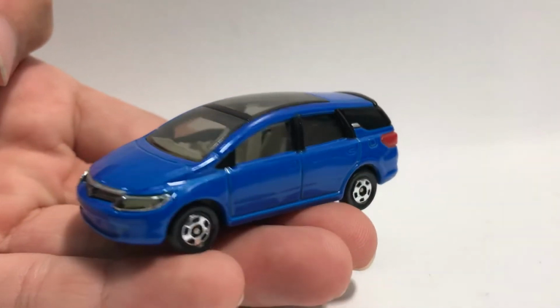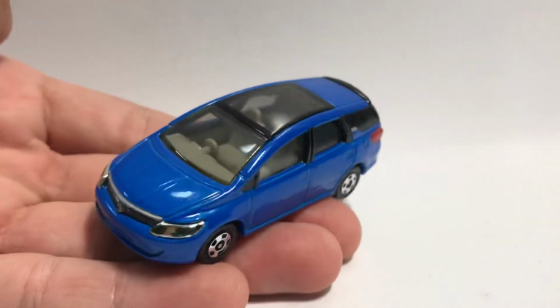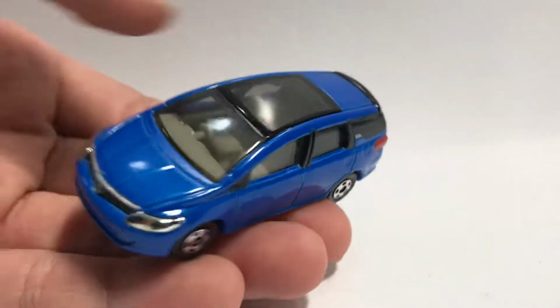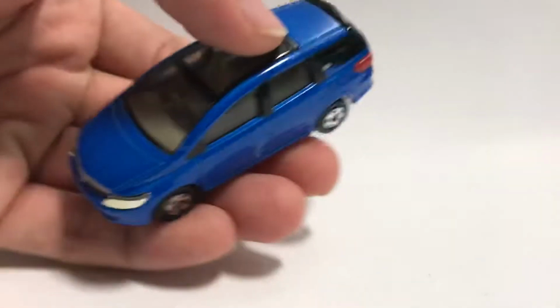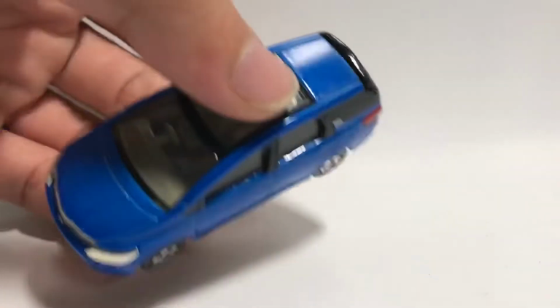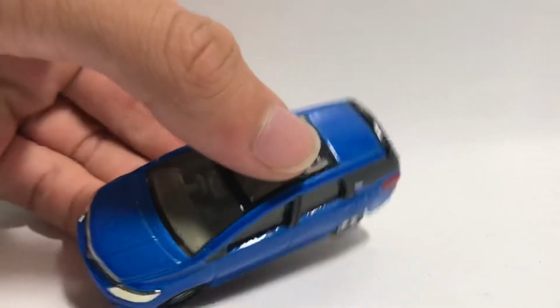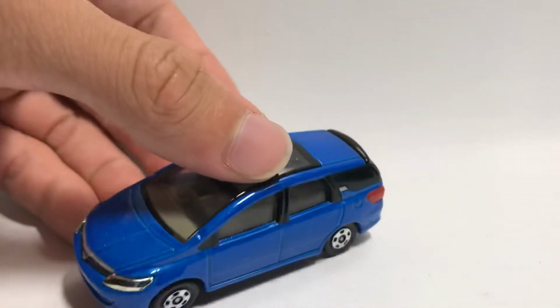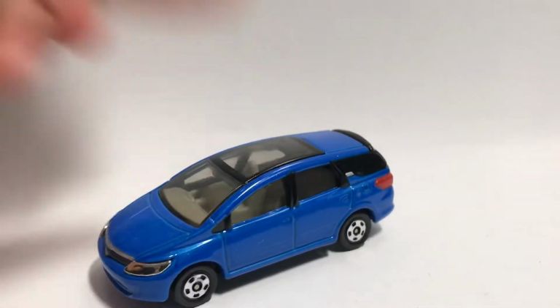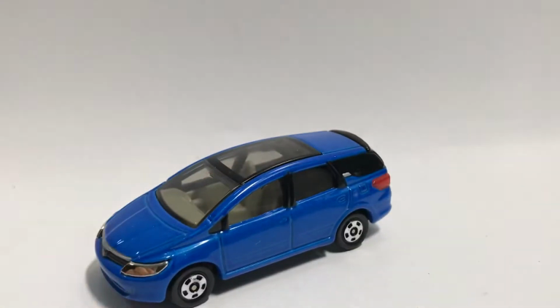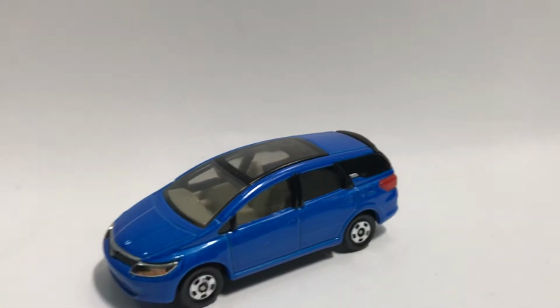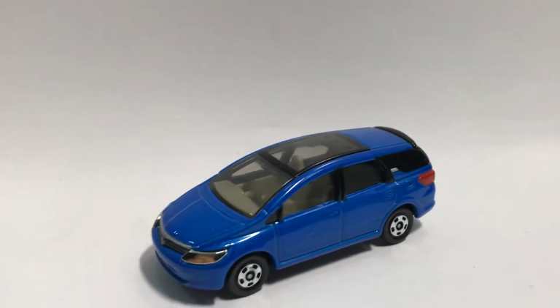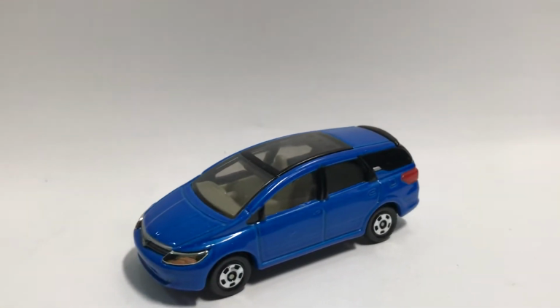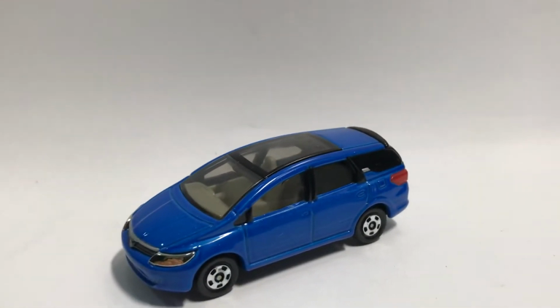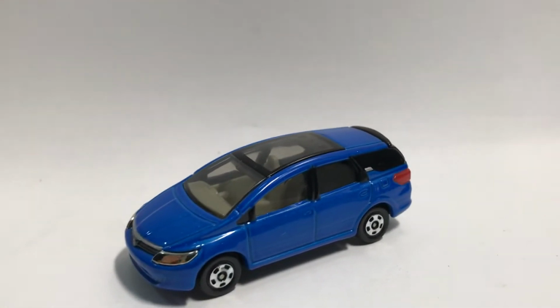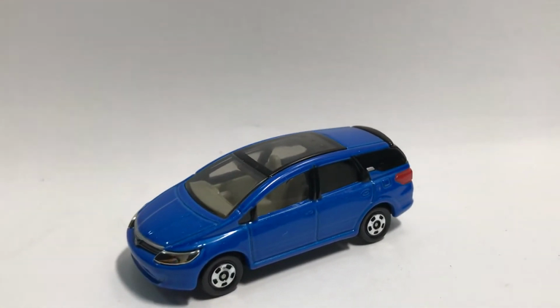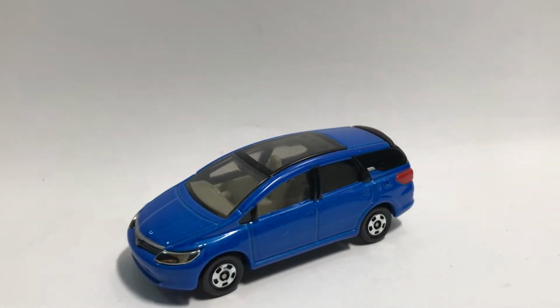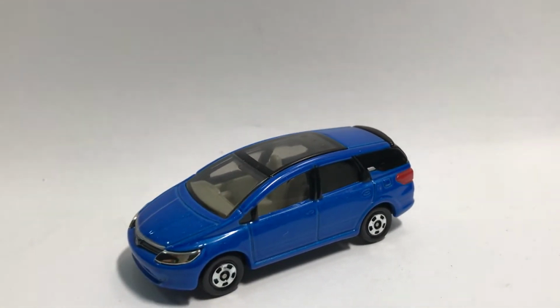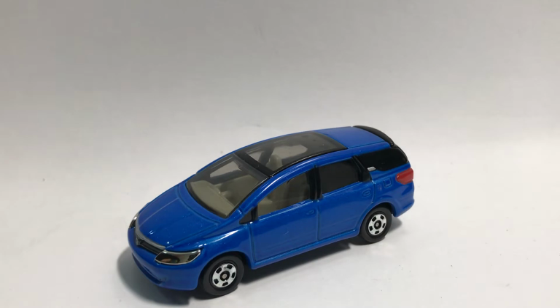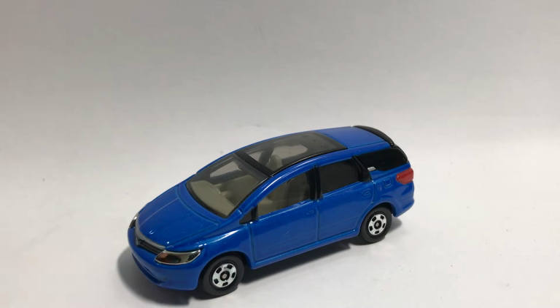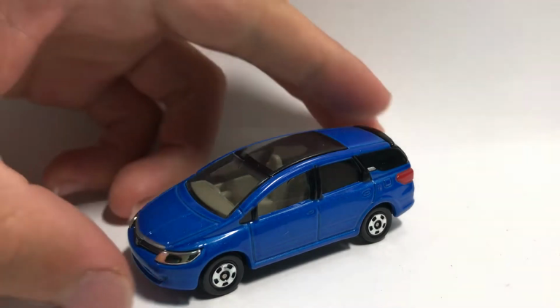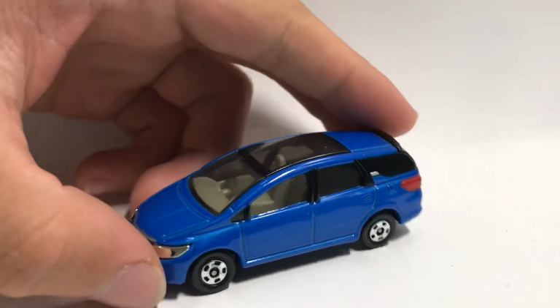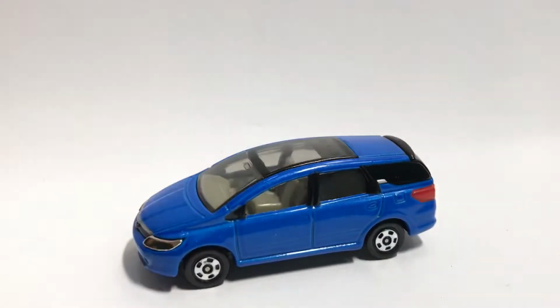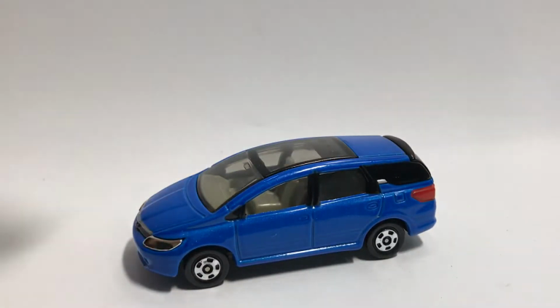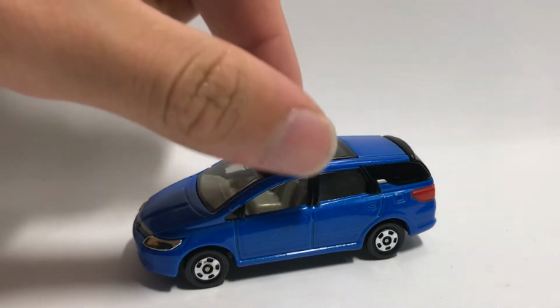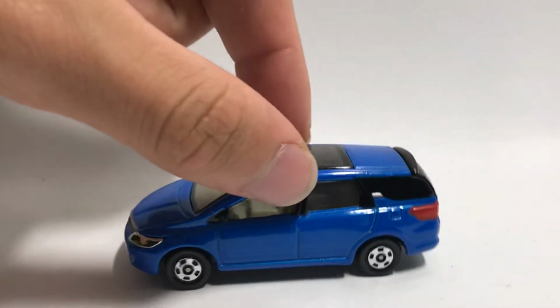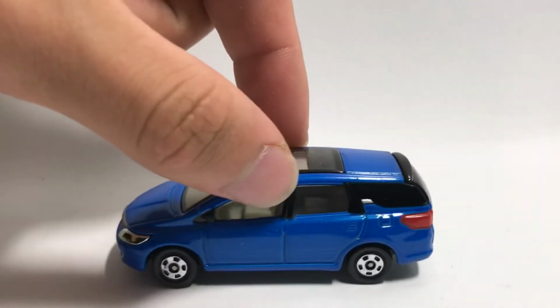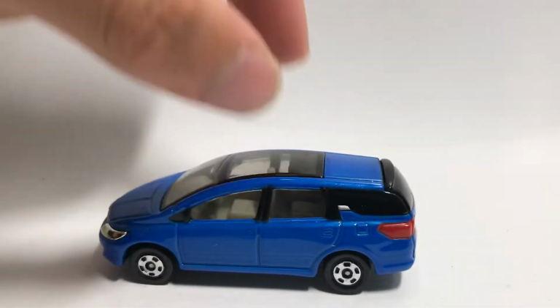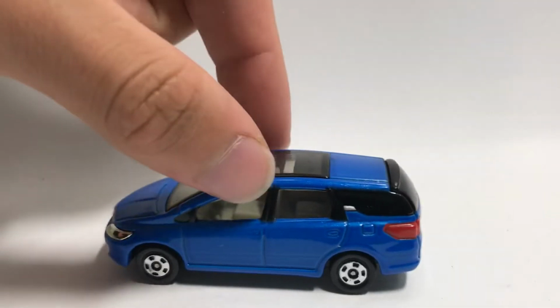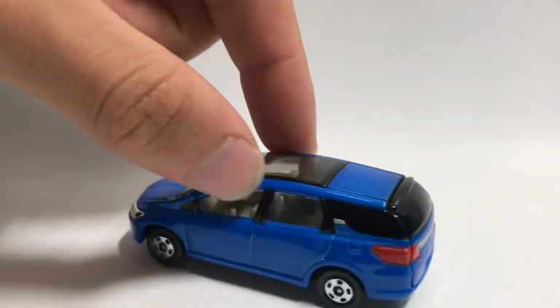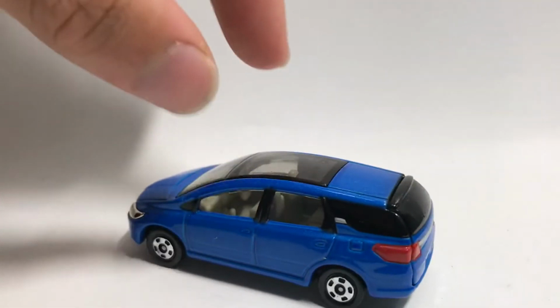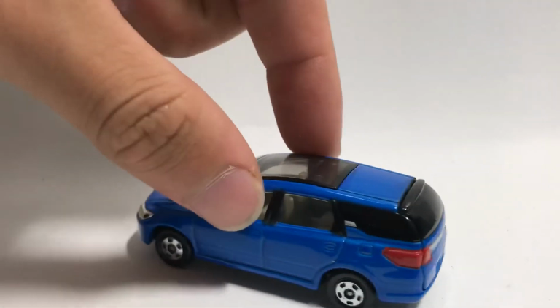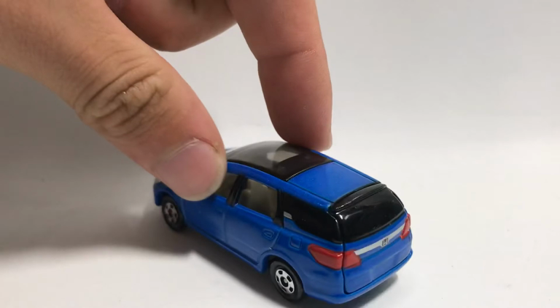It looks kind of like a Honda Stream, but Tomica doesn't make the Stream, just the Airwave. Let's rotate this a bit before I get into the commentary.